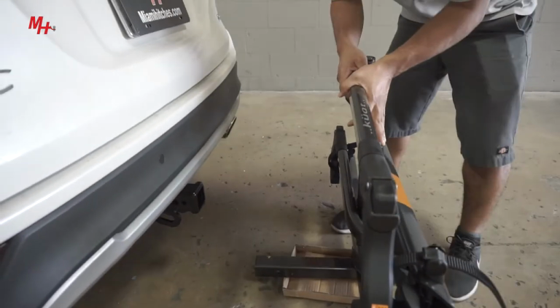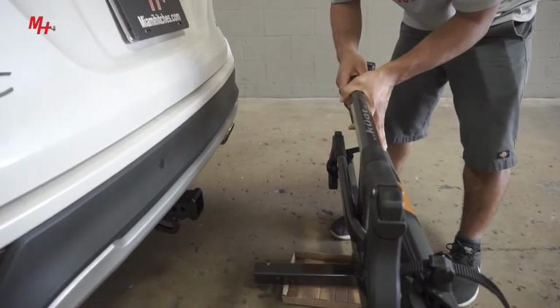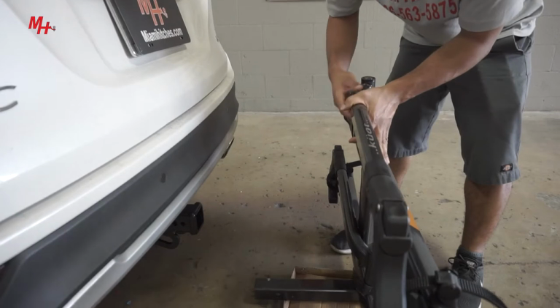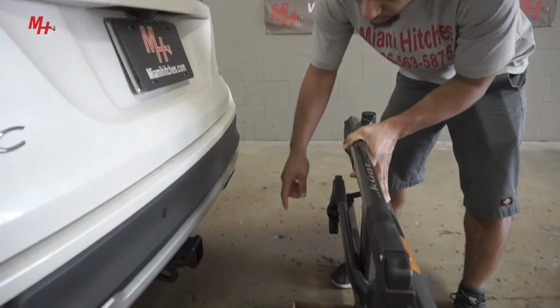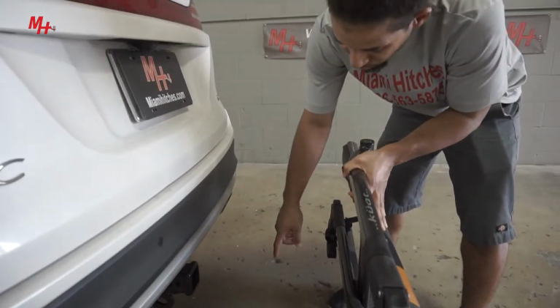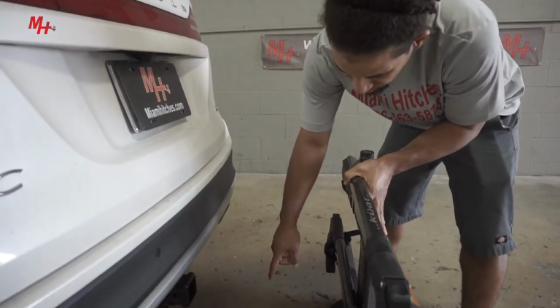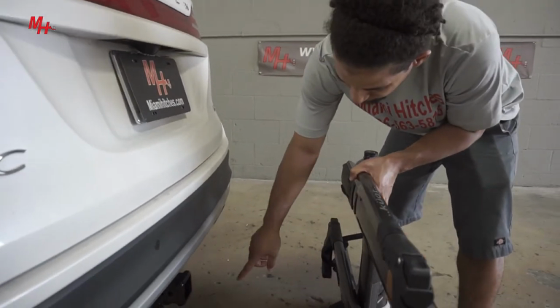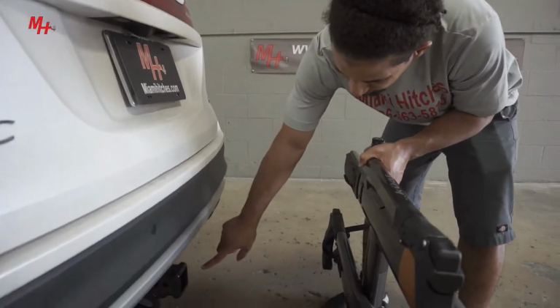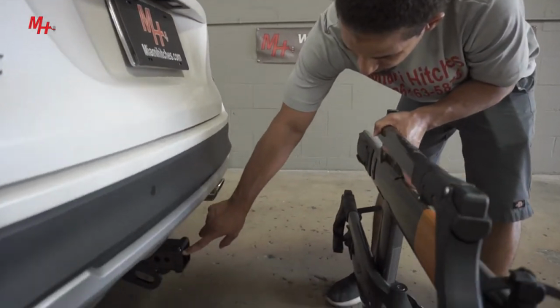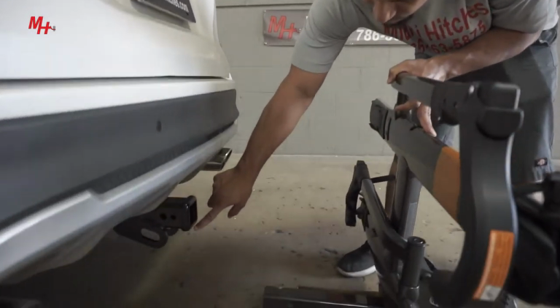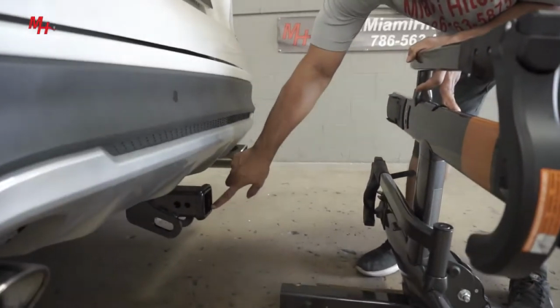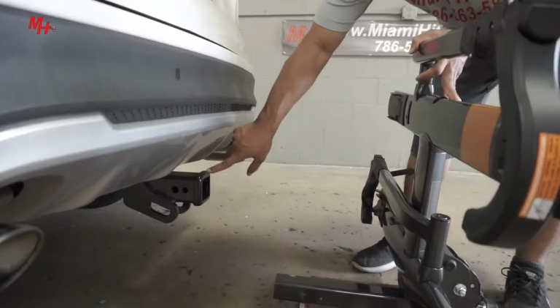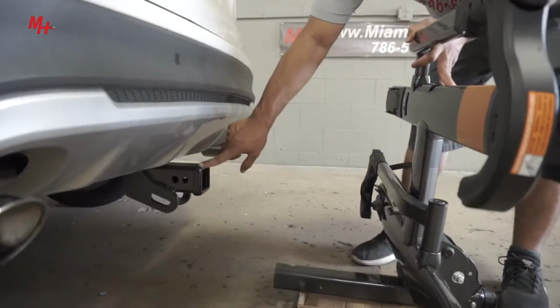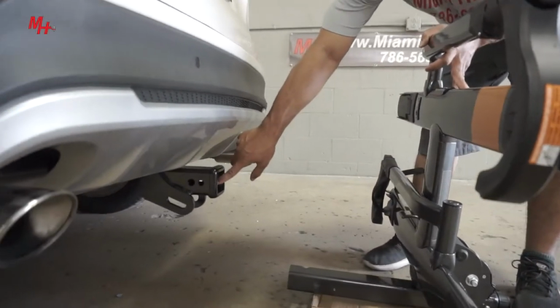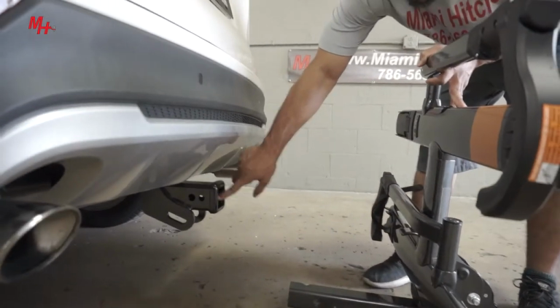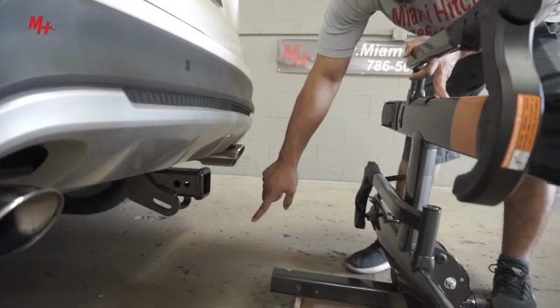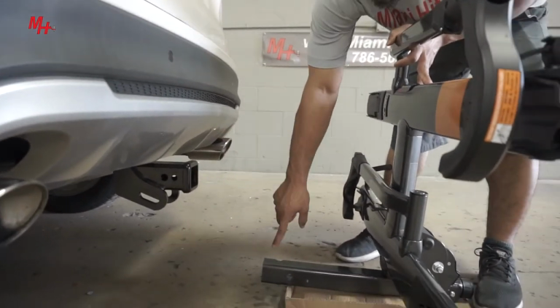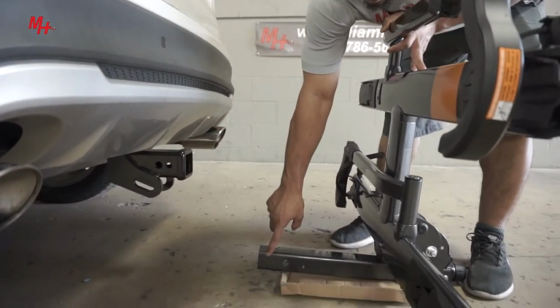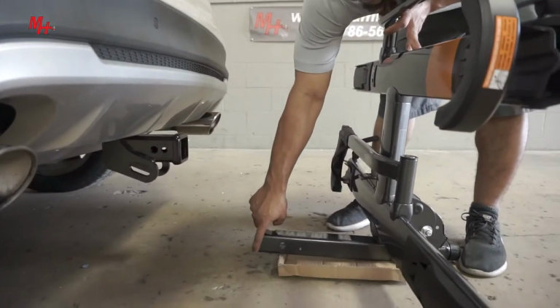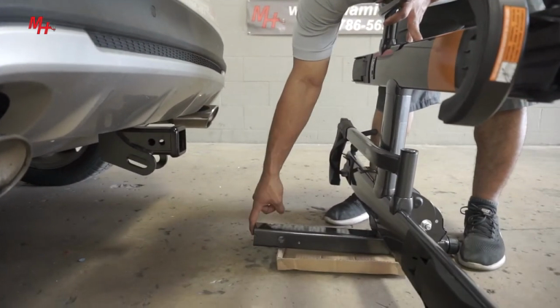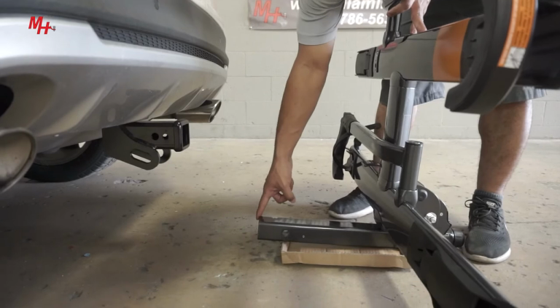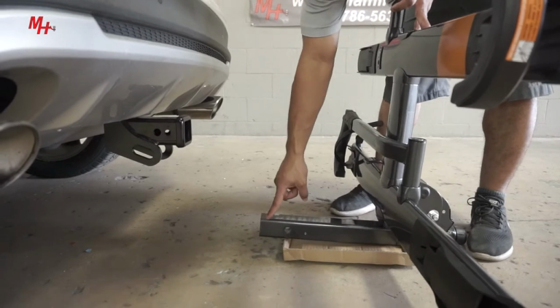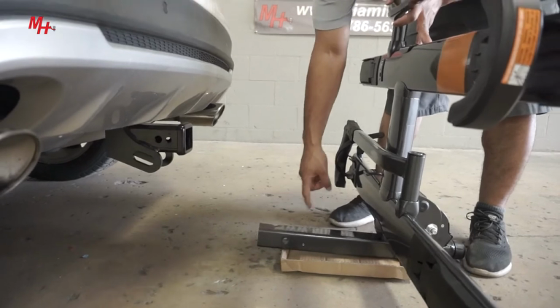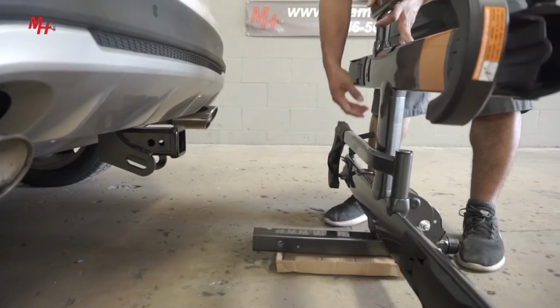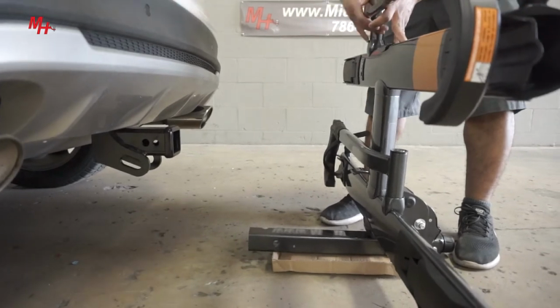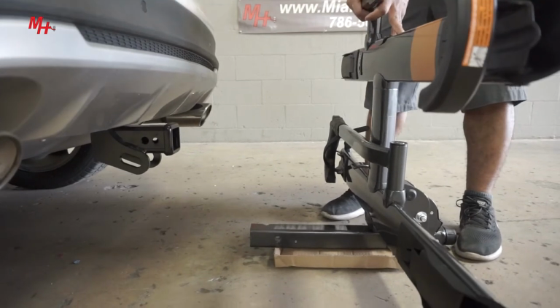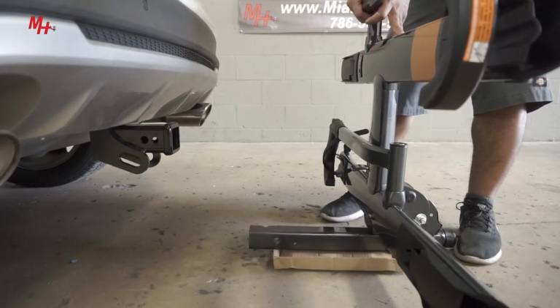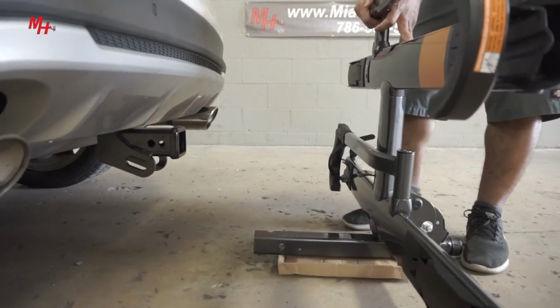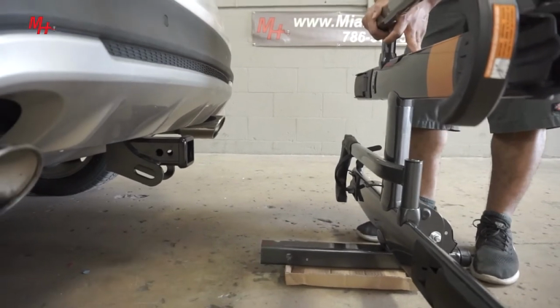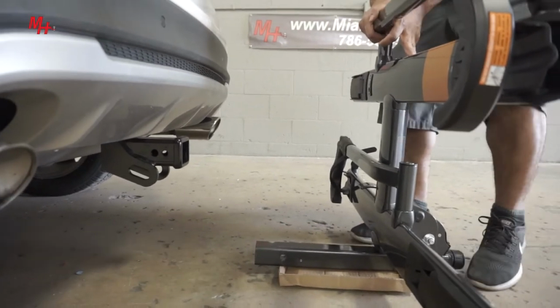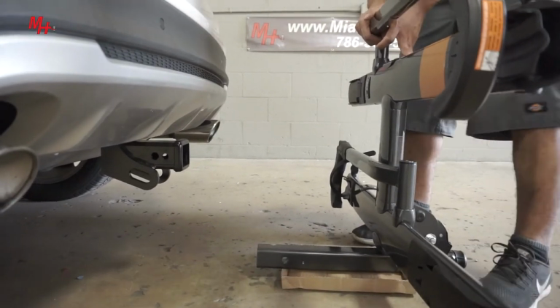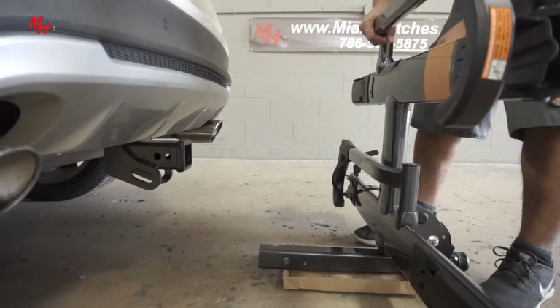Before we install, we want to confirm the fit. We have a two-inch receiver on the hitch and a two-inch receiver on the bike rack. Now we are ready to install.